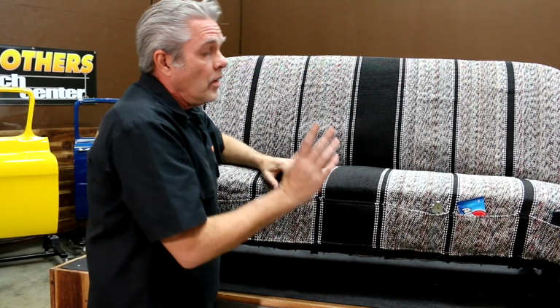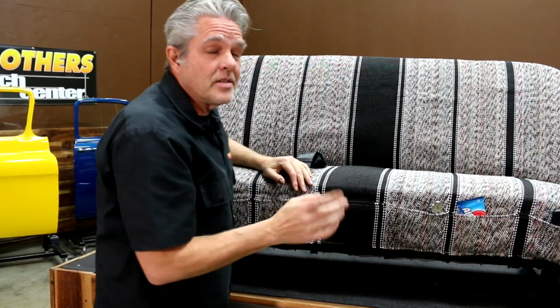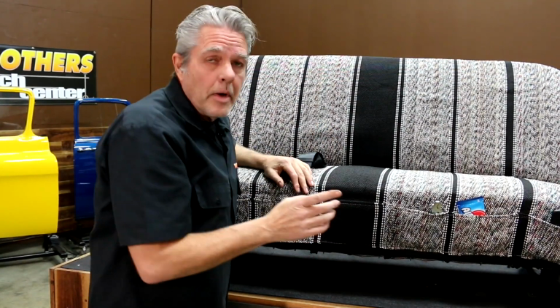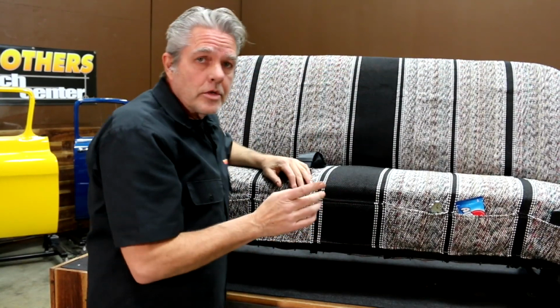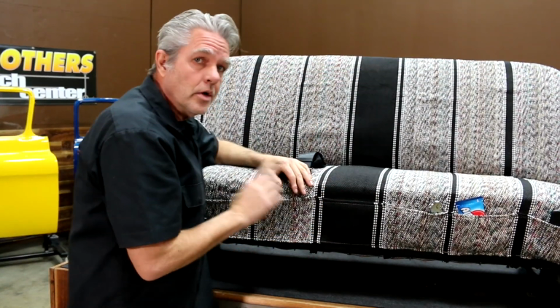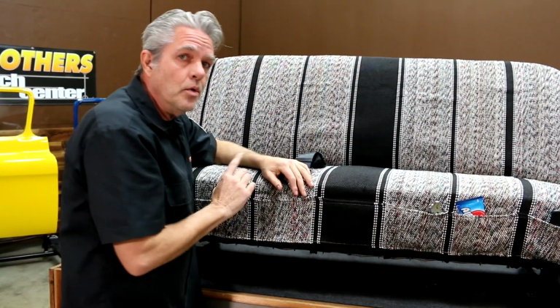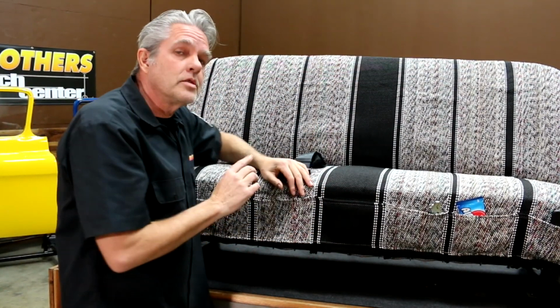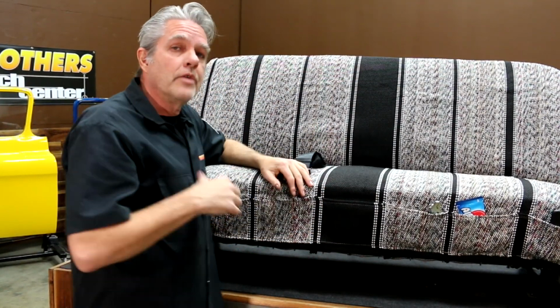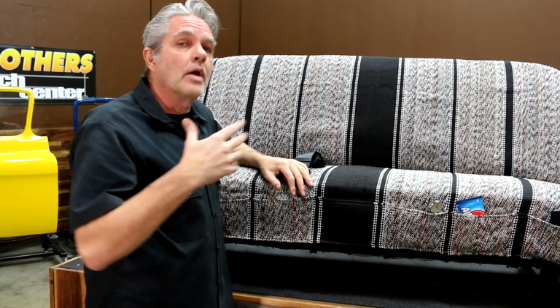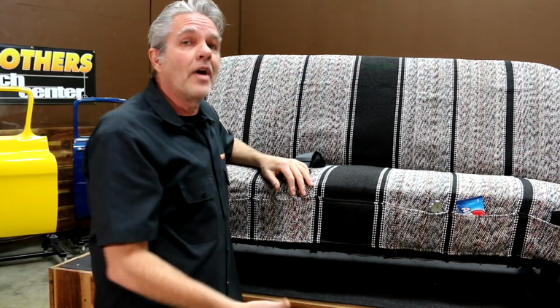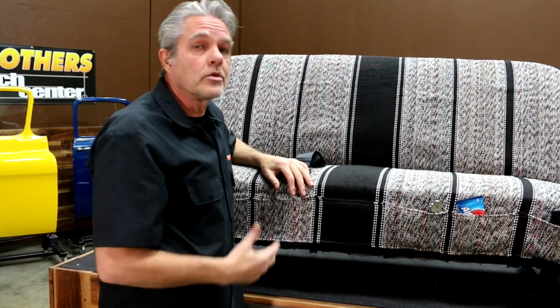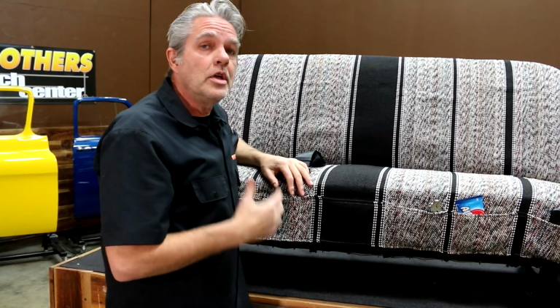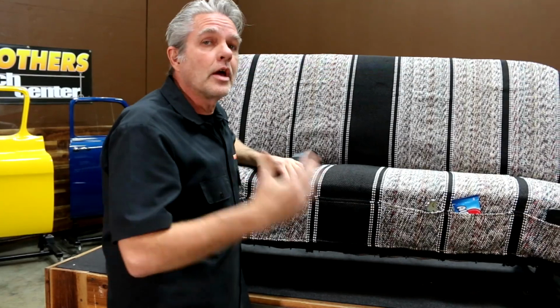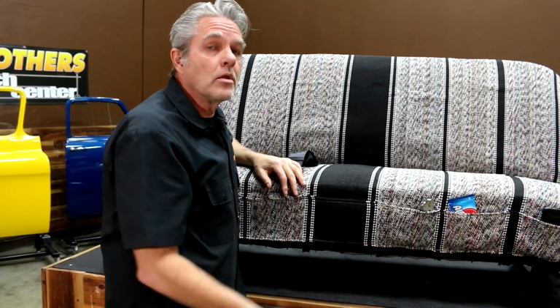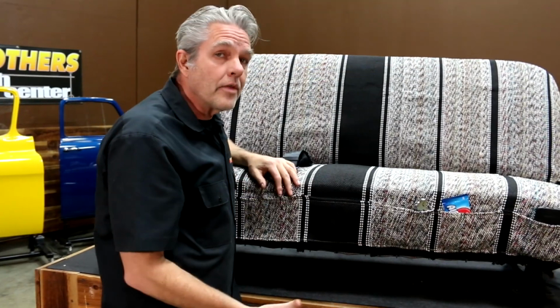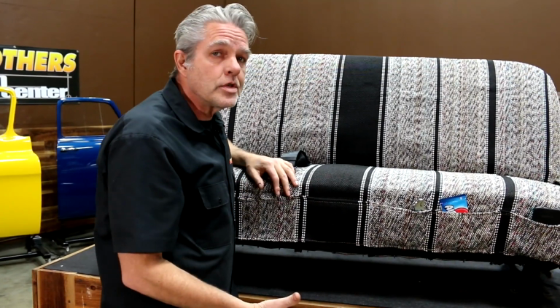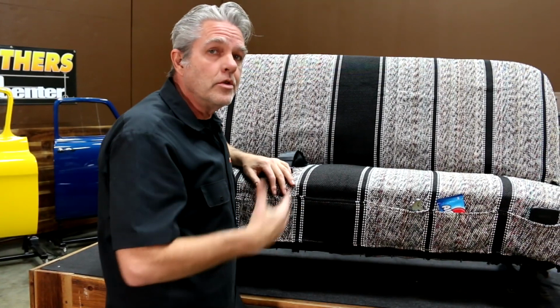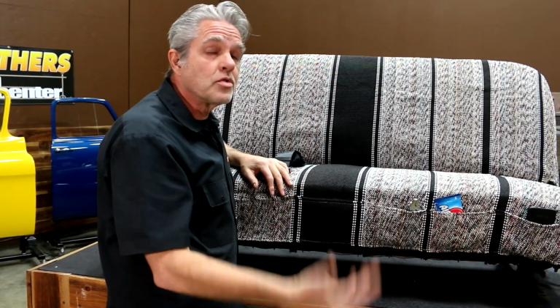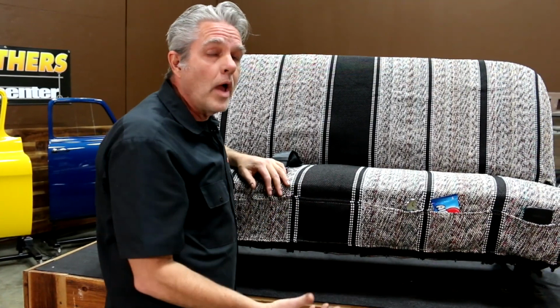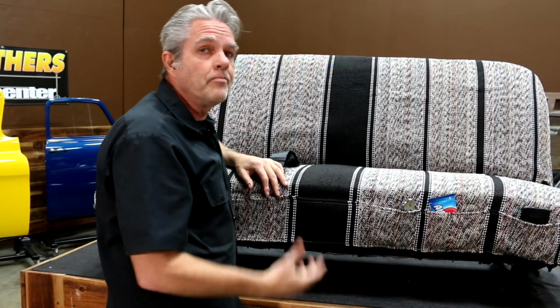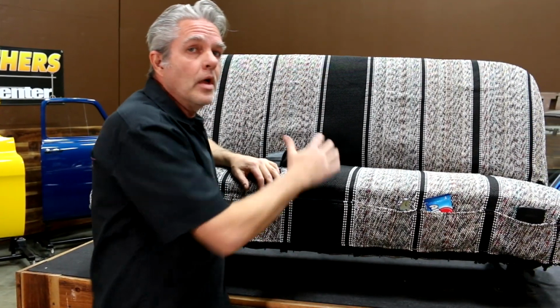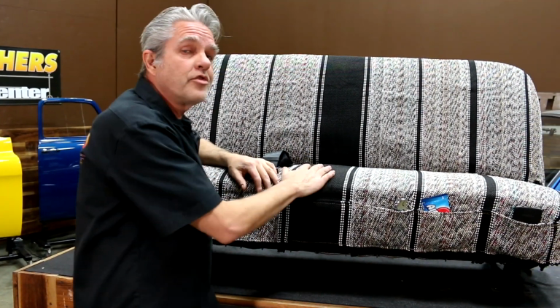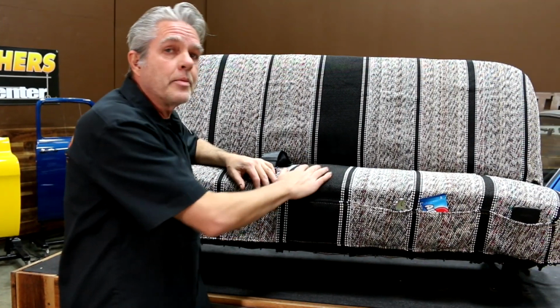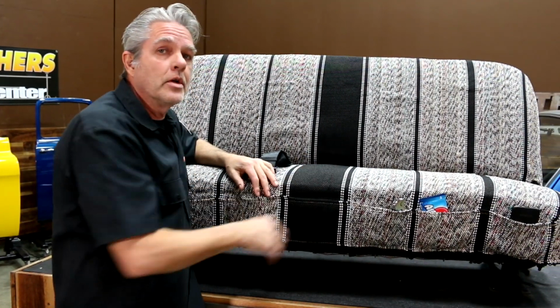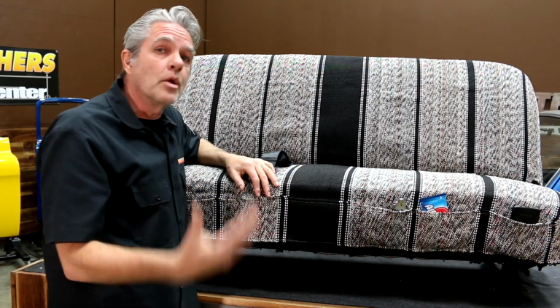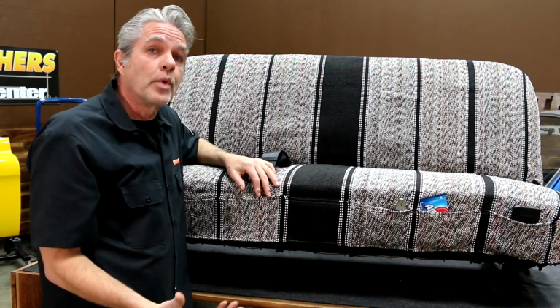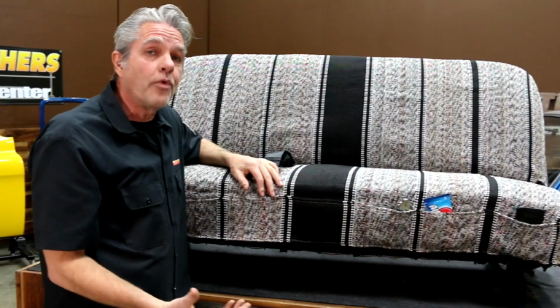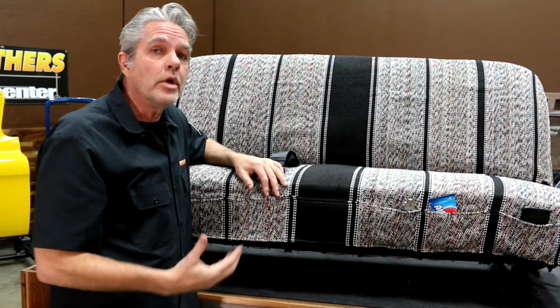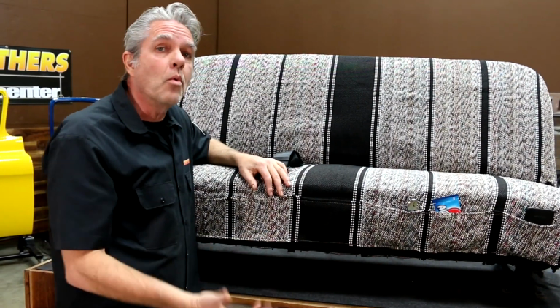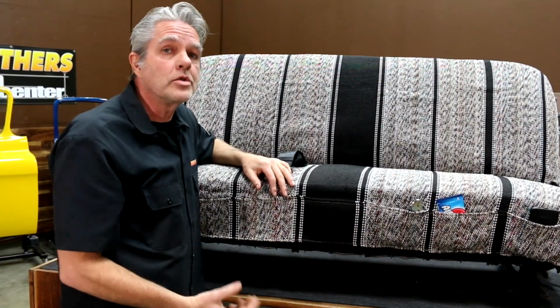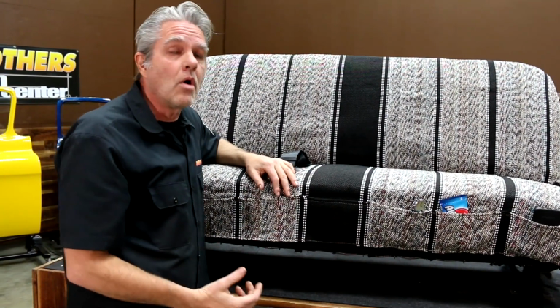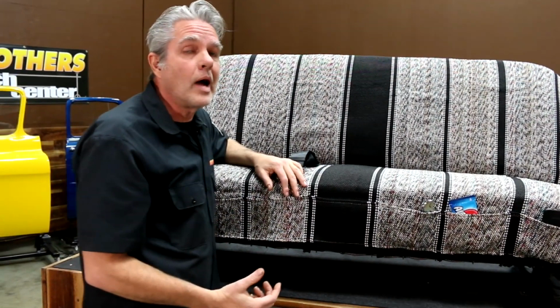A nice thing about this too is that if you have a vinyl seat or a leather seat and you're sweating, this fabric is going to breathe for you and you won't be so hot.